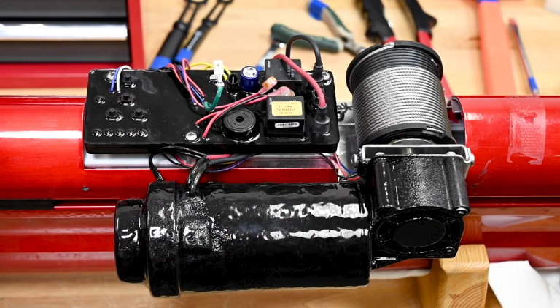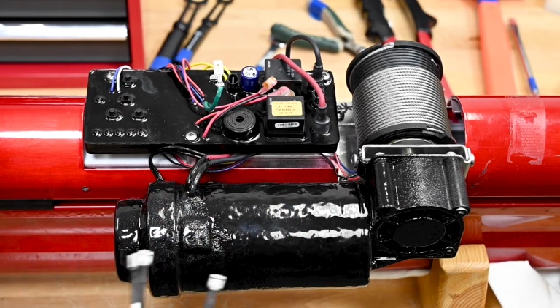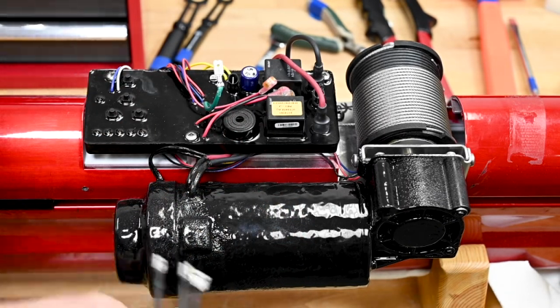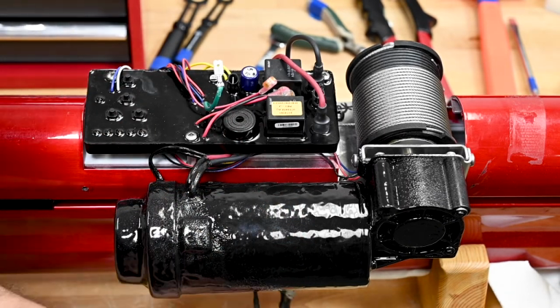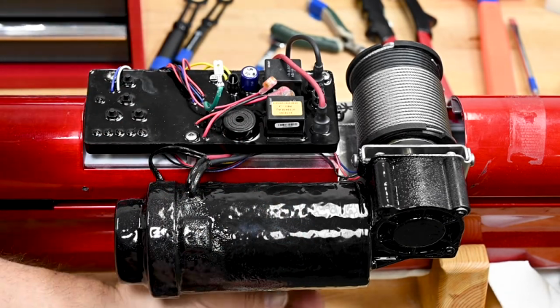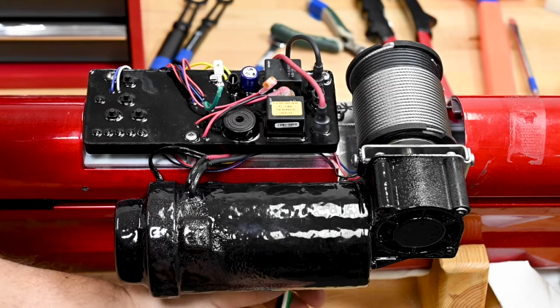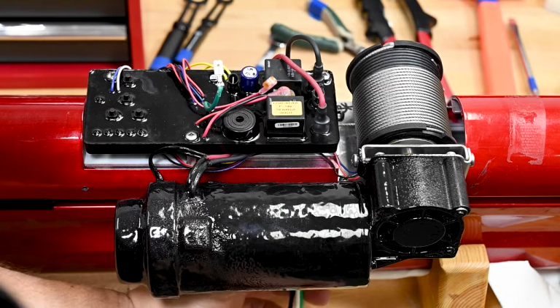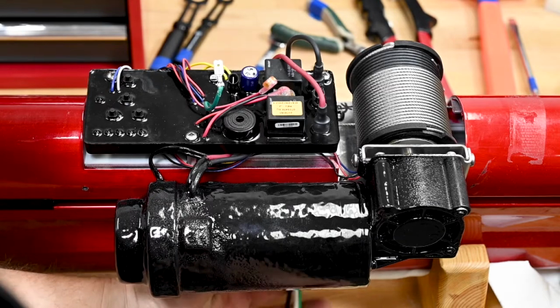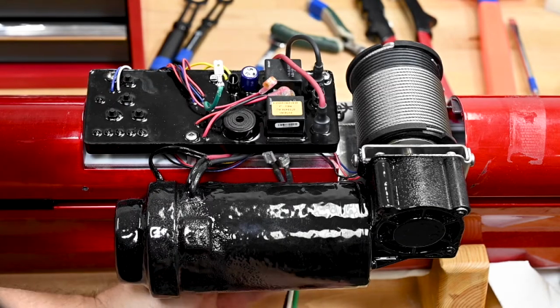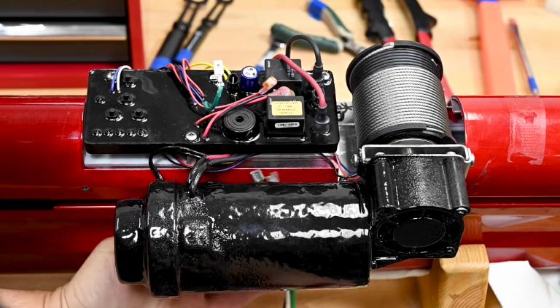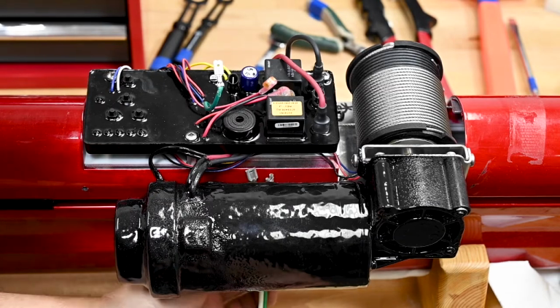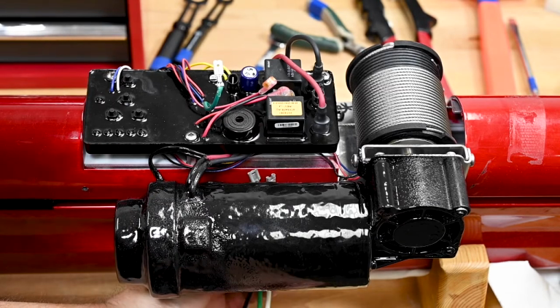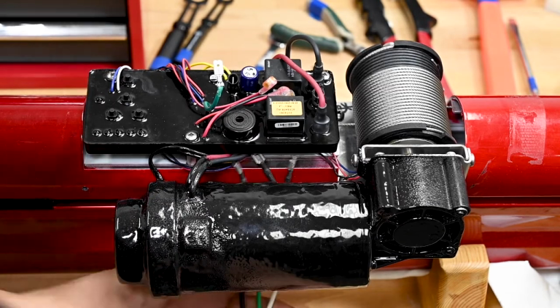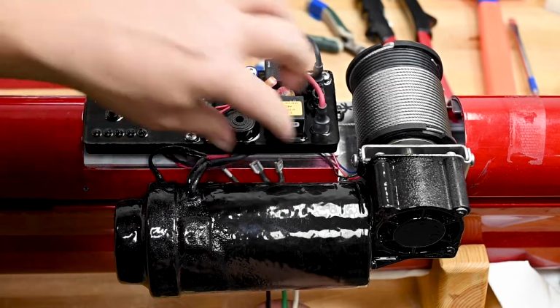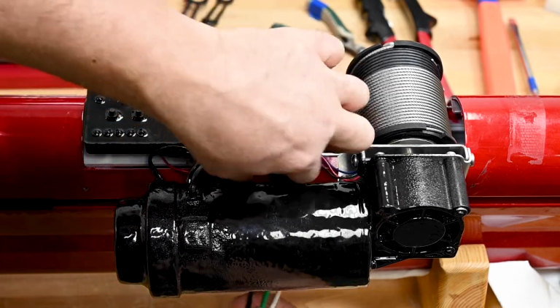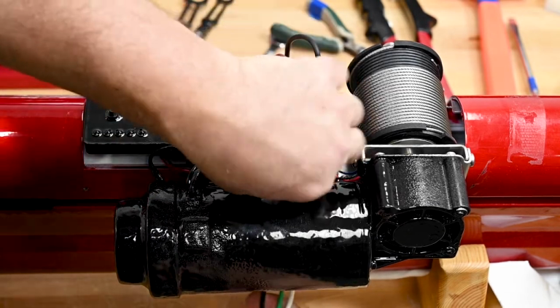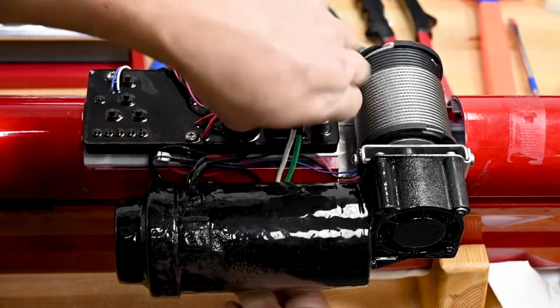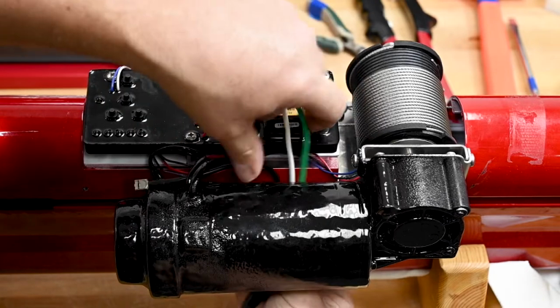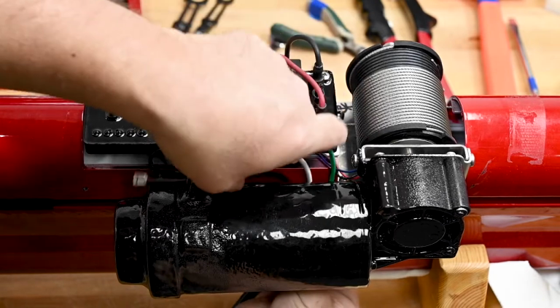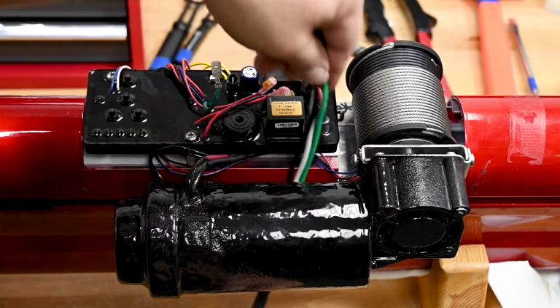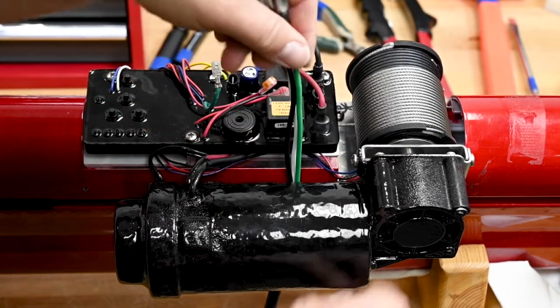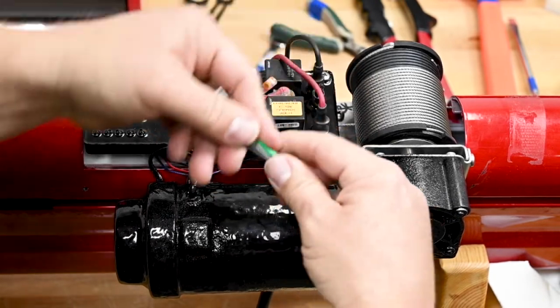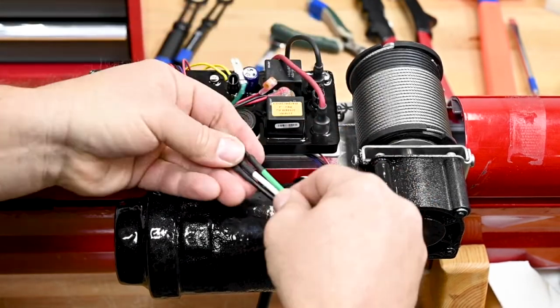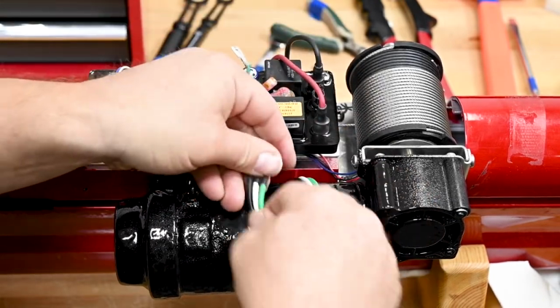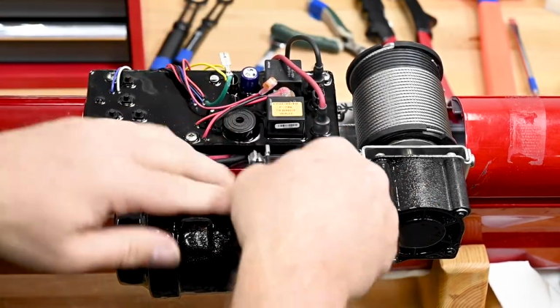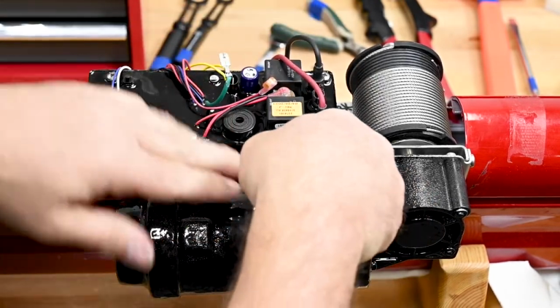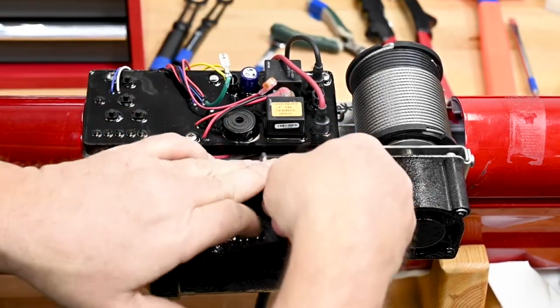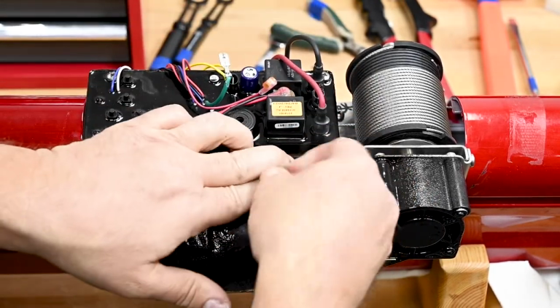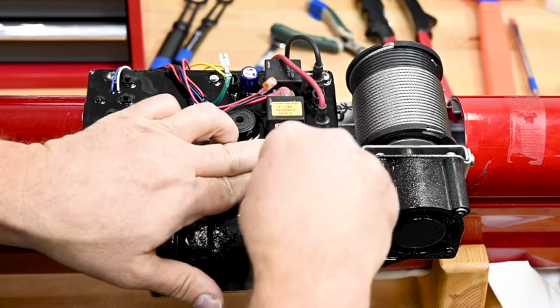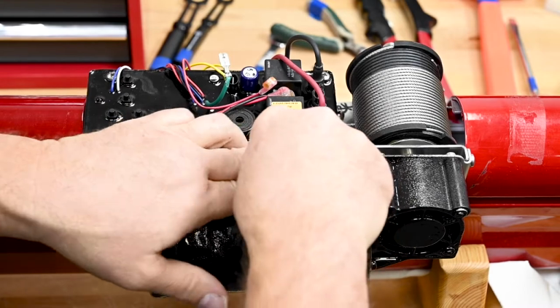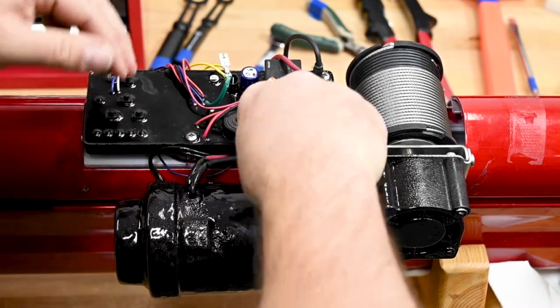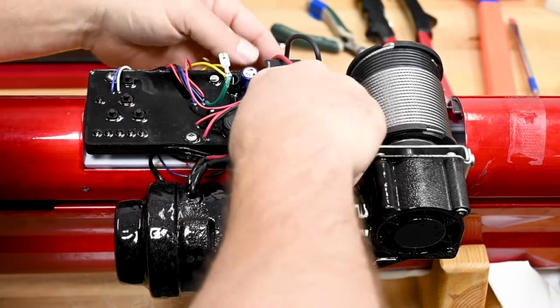At this point, you can route the wire beneath the motor and then underneath the control board to make the connections on the spade terminals.